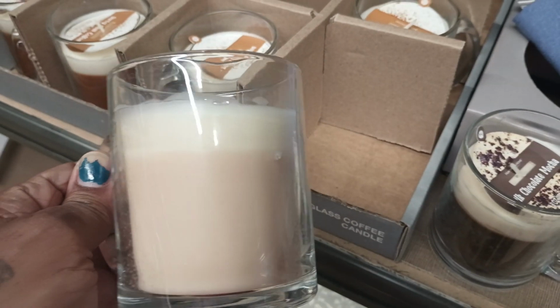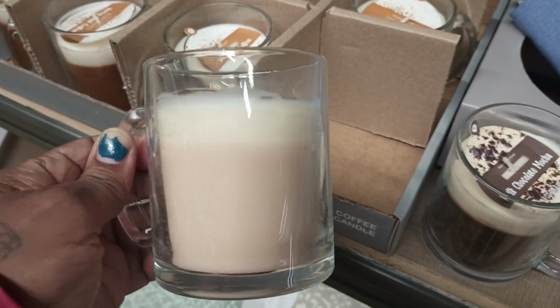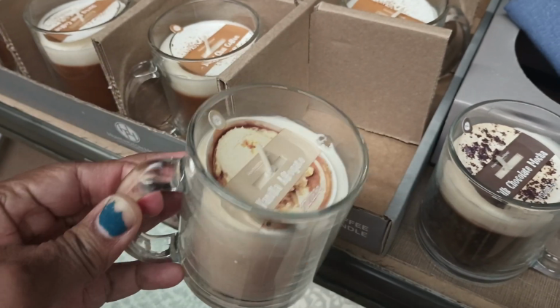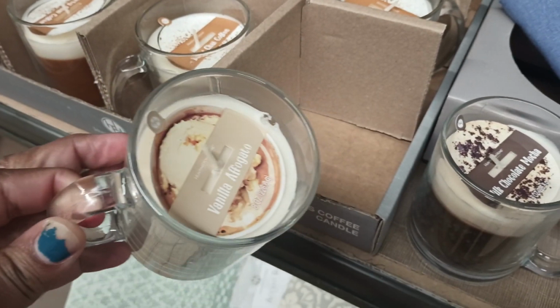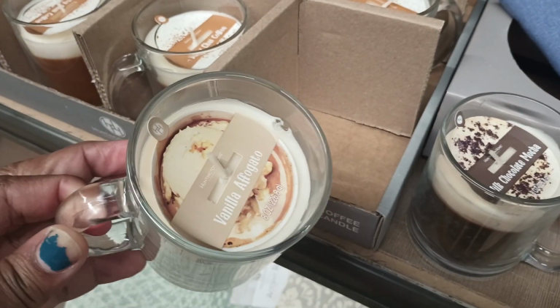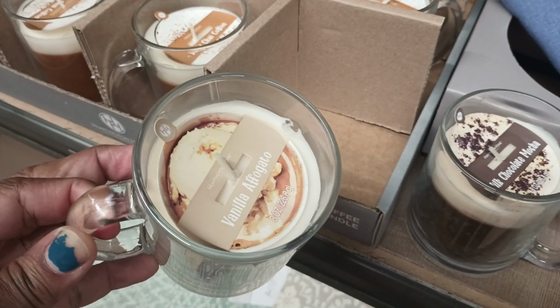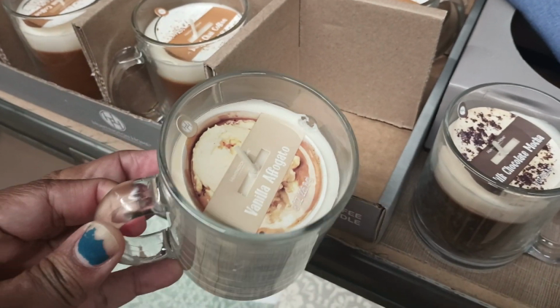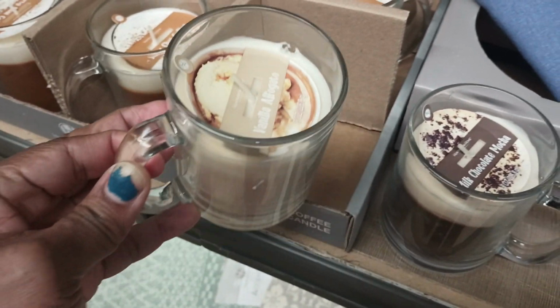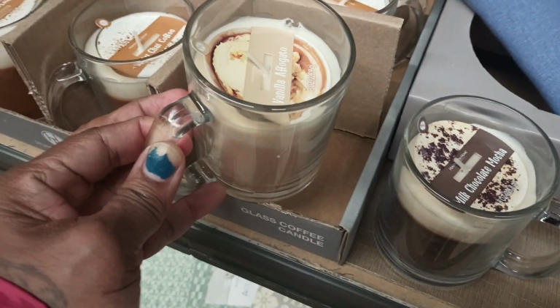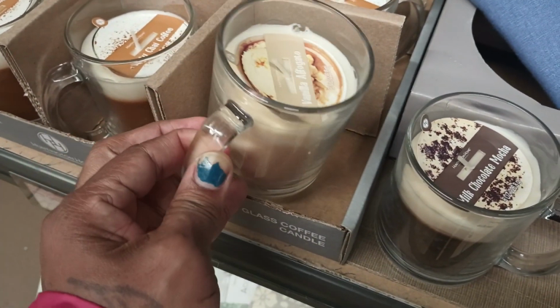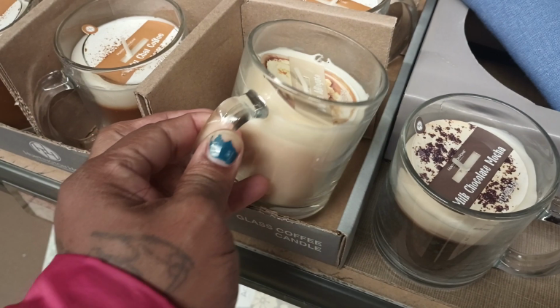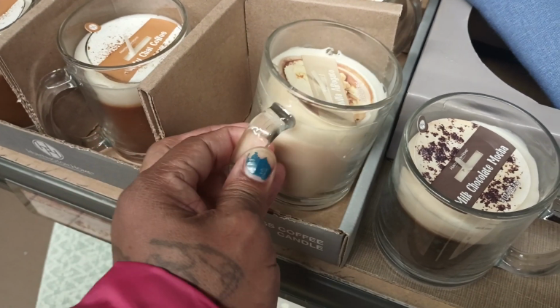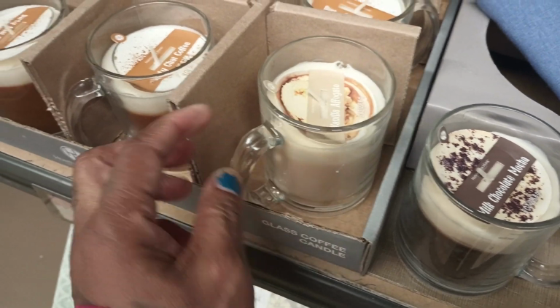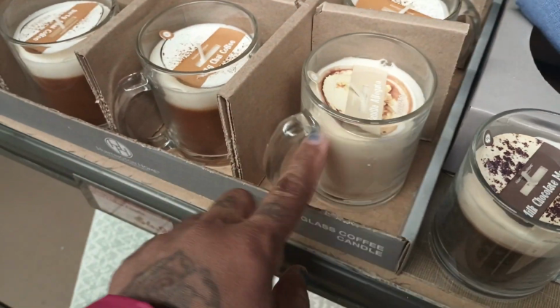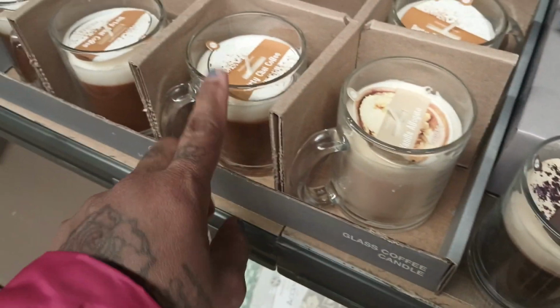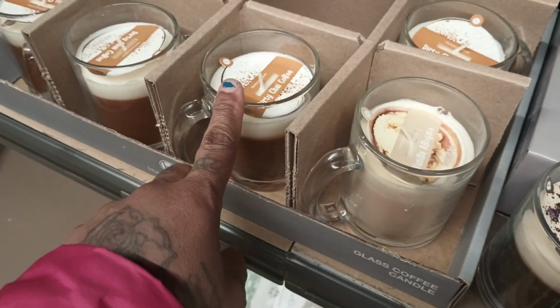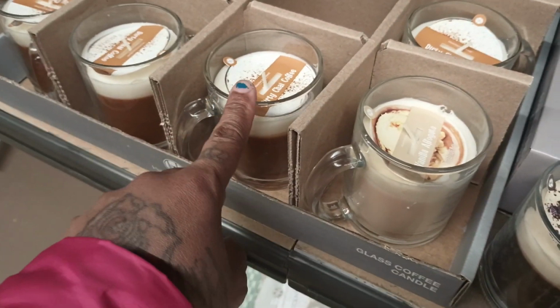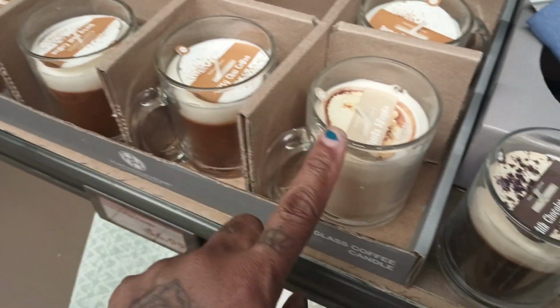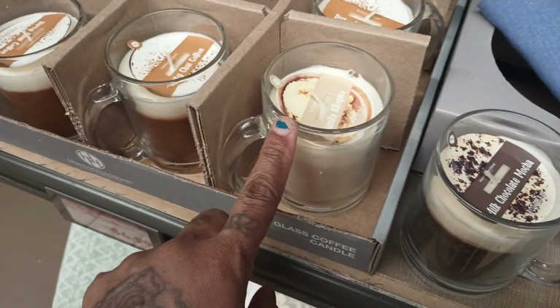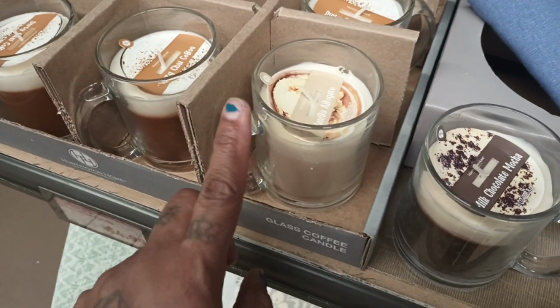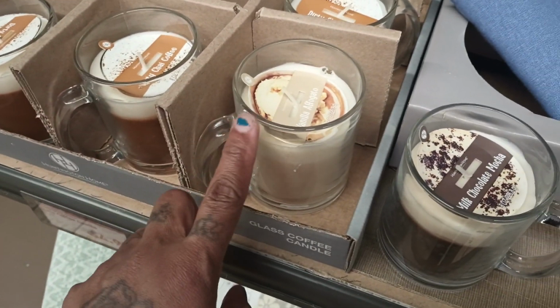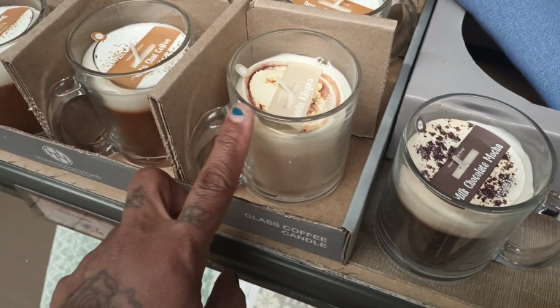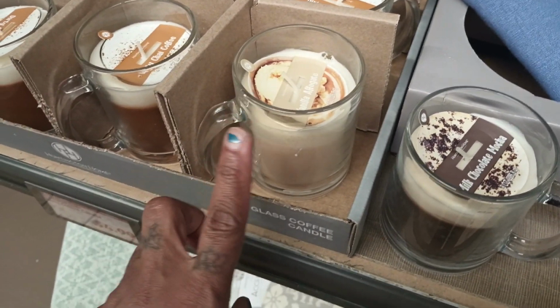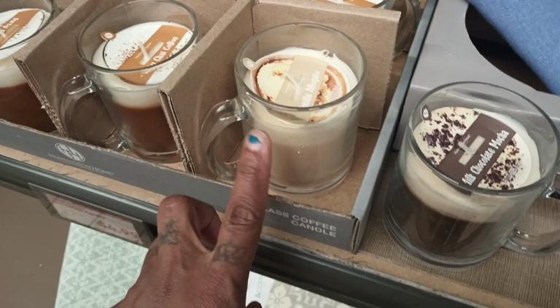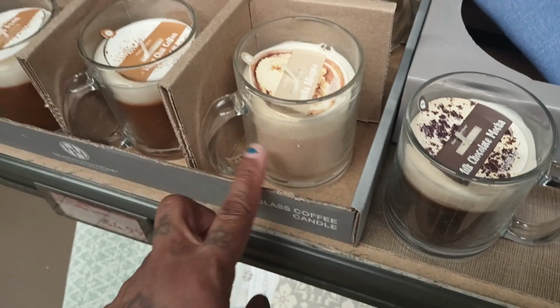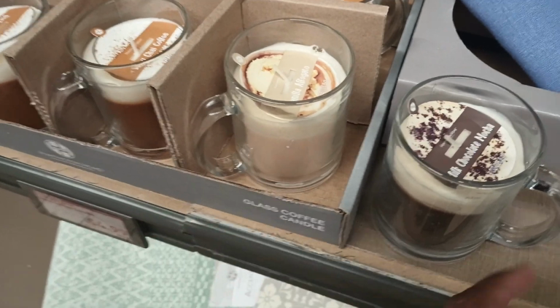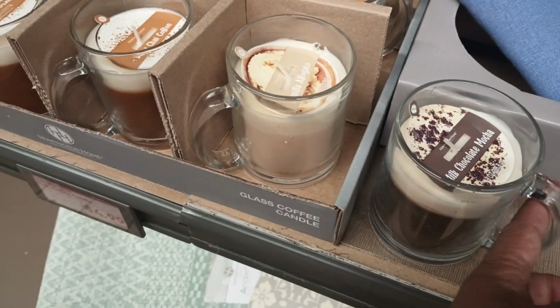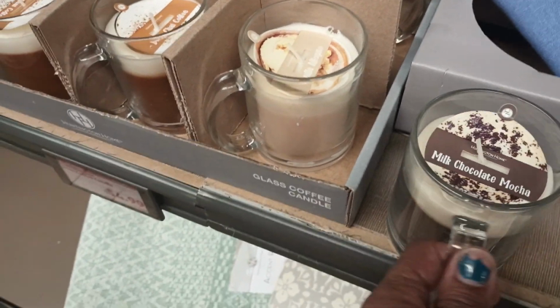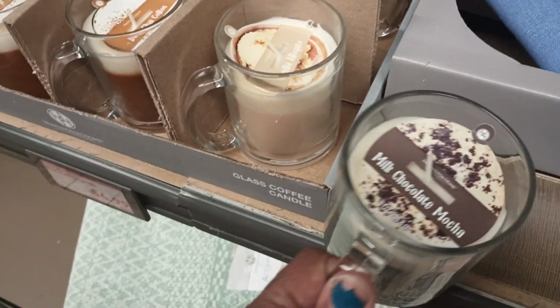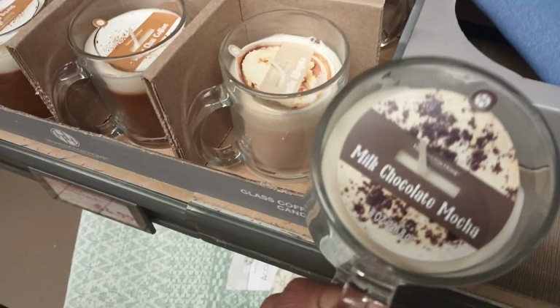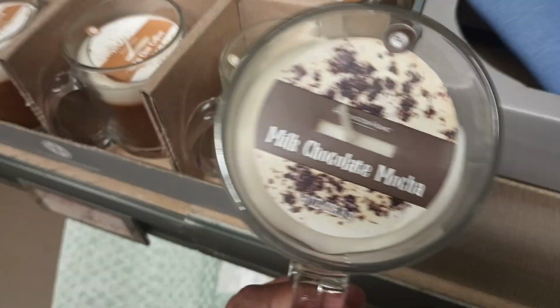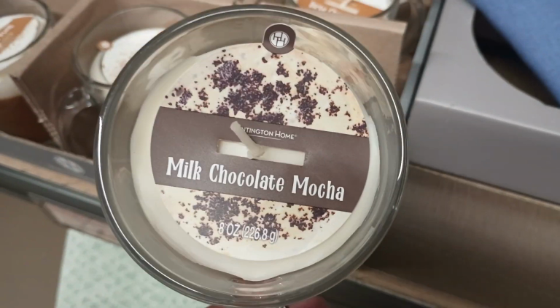This is very faint but I get the vanilla — it's a very, very faint vanilla. With the dirty chai you smell vanilla and cream; with this one you just smell a hint of vanilla, real soft.